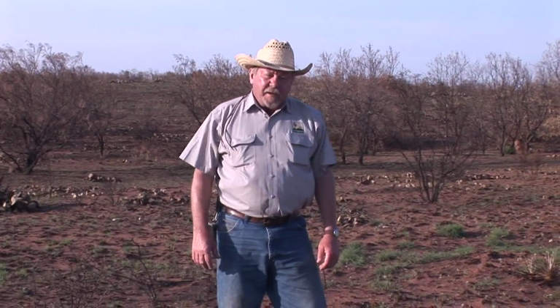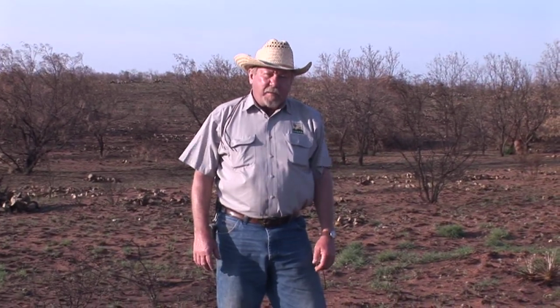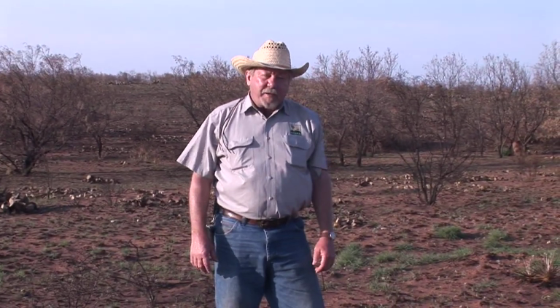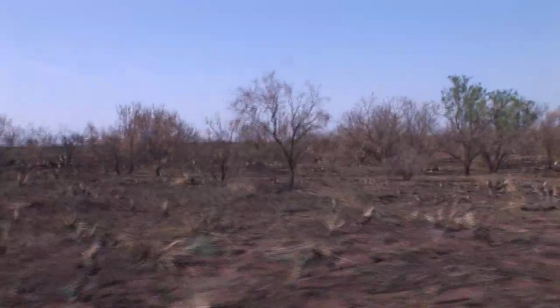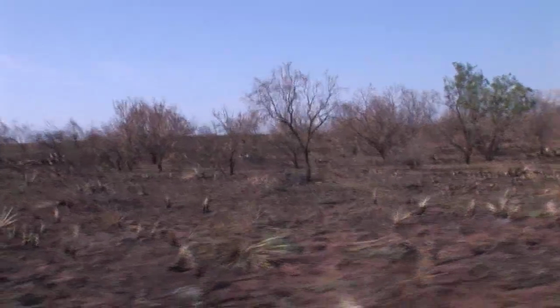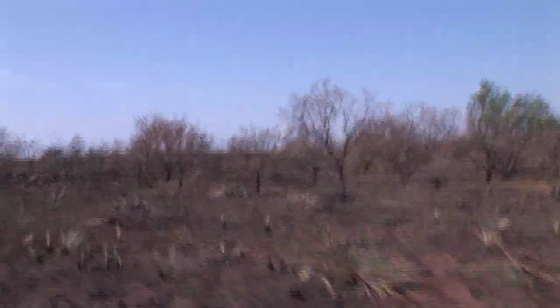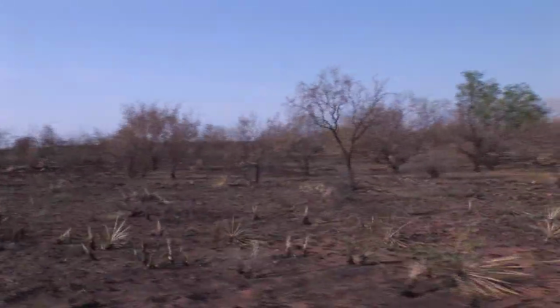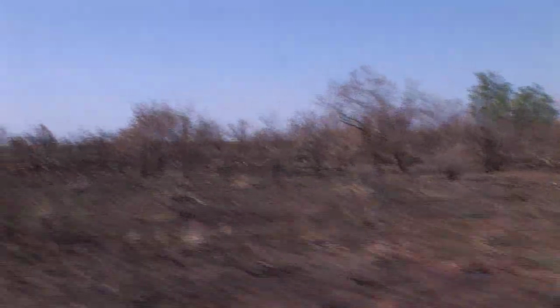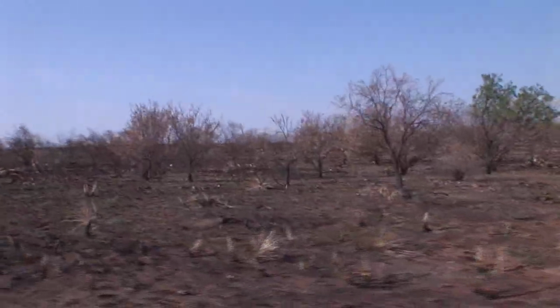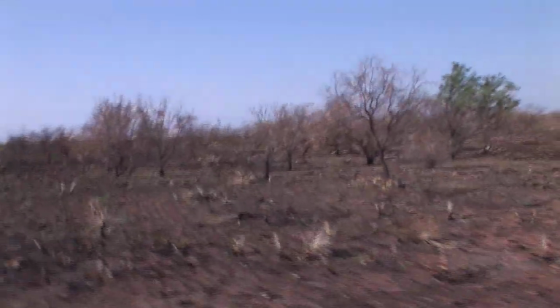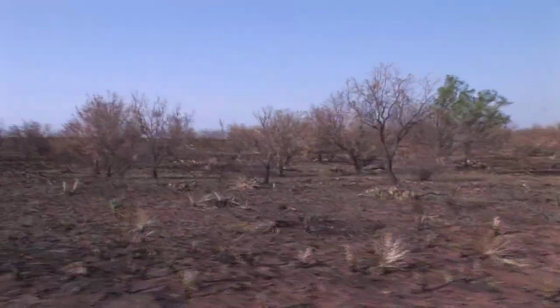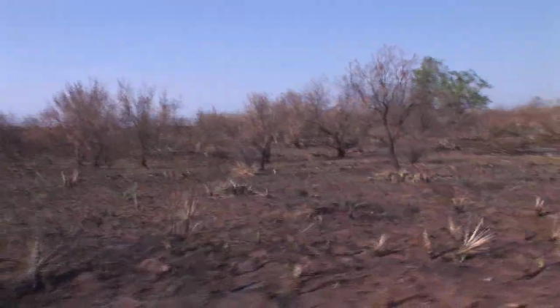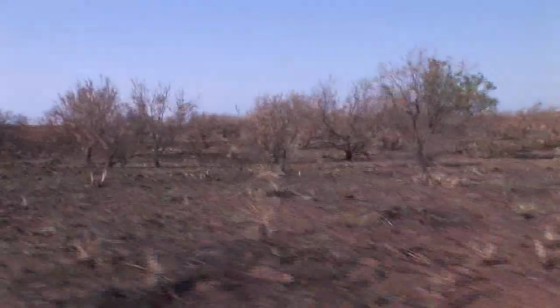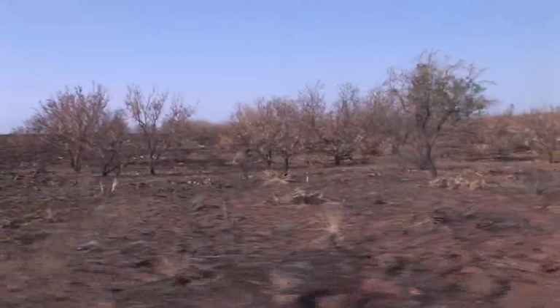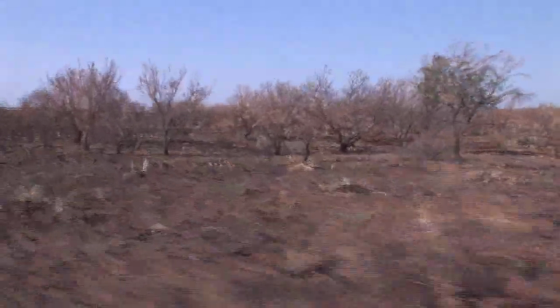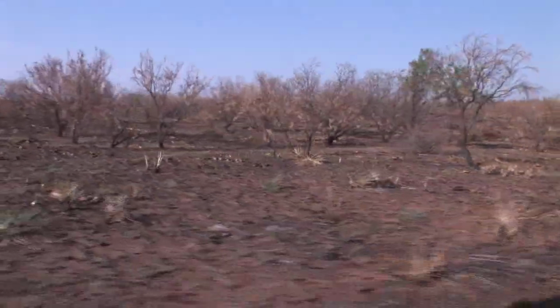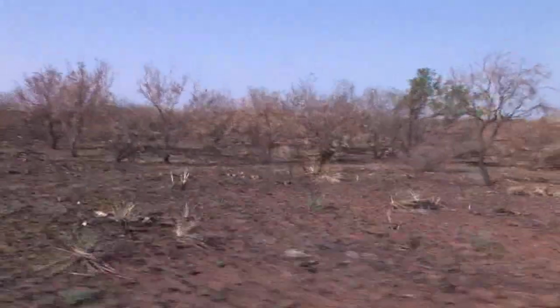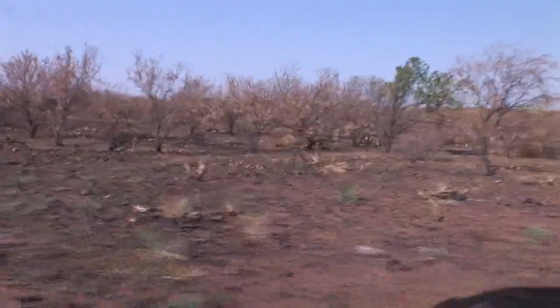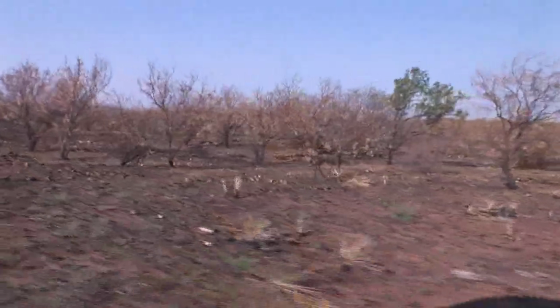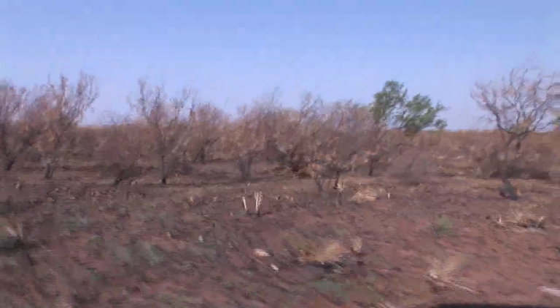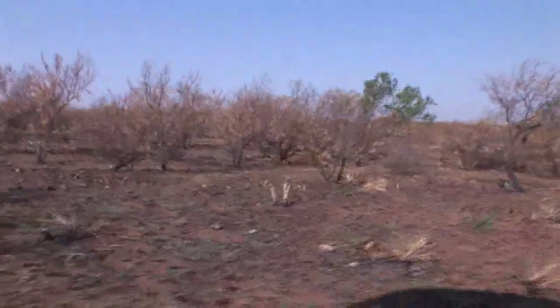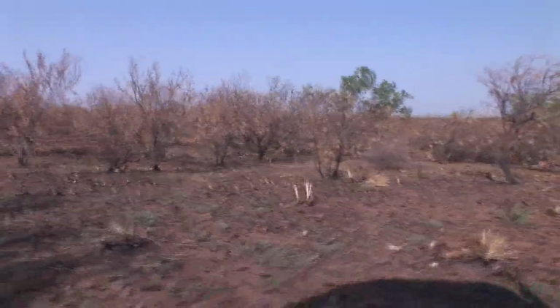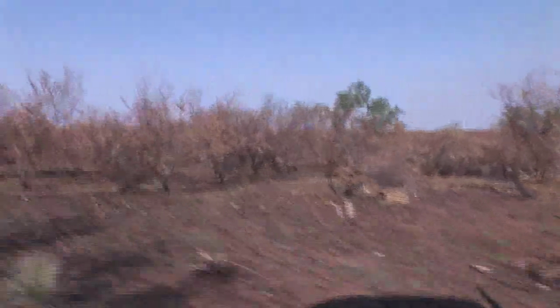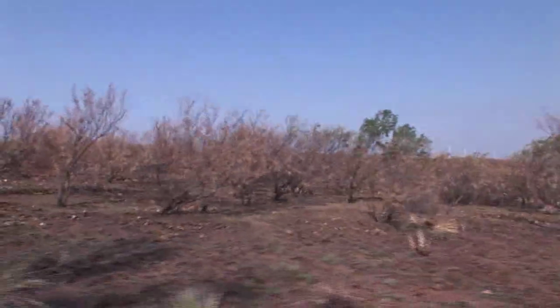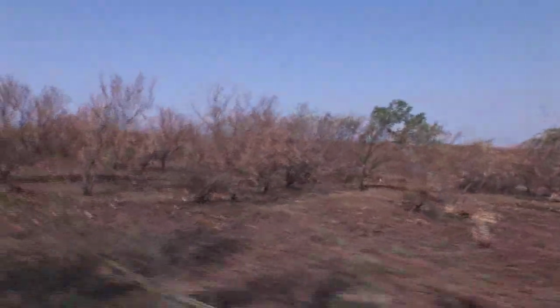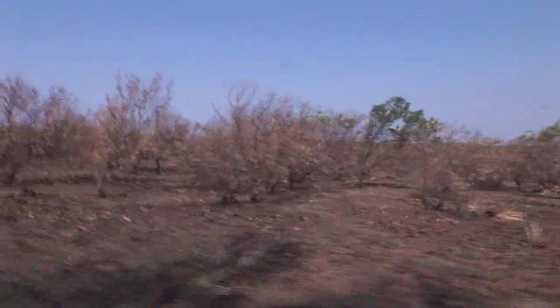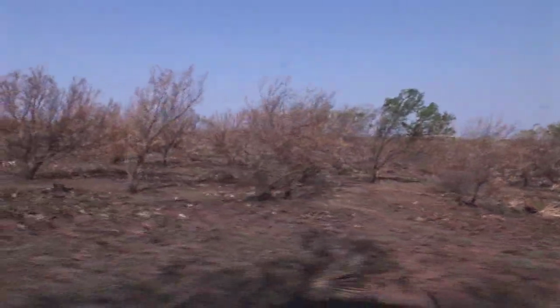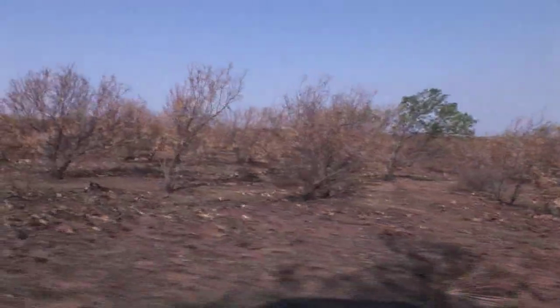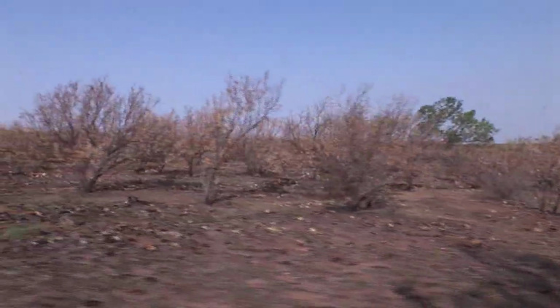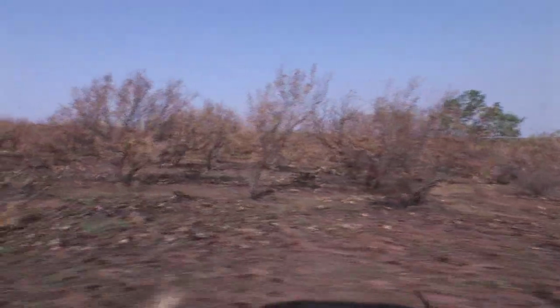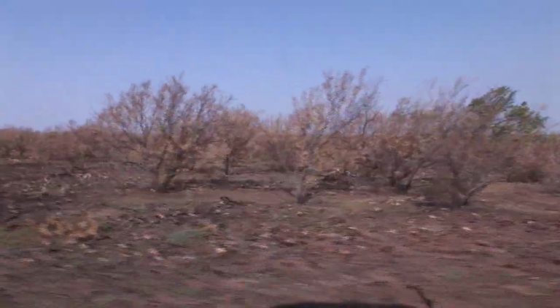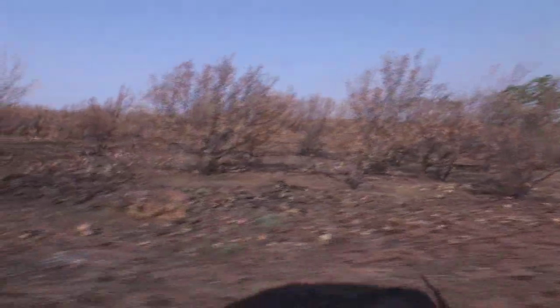When people ask how the quail fare in a wildfire, most of the quail are going to get away from the initial wildfire. Rarely do we see mortalities — we can, but it's not very common.